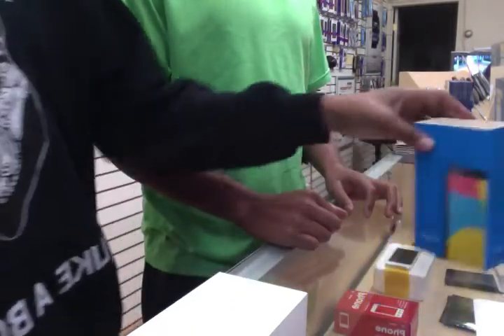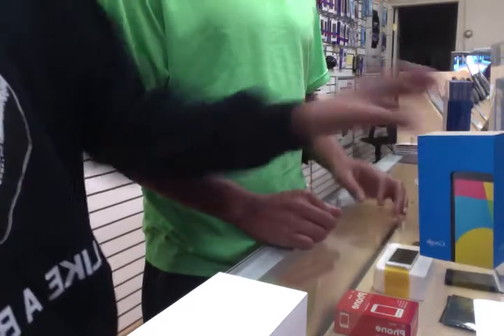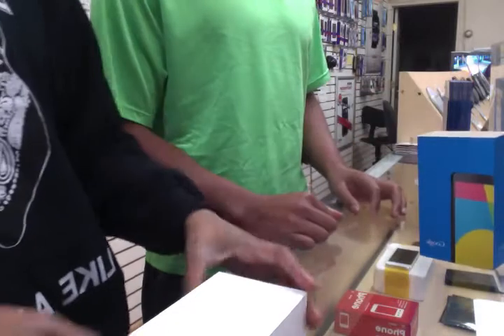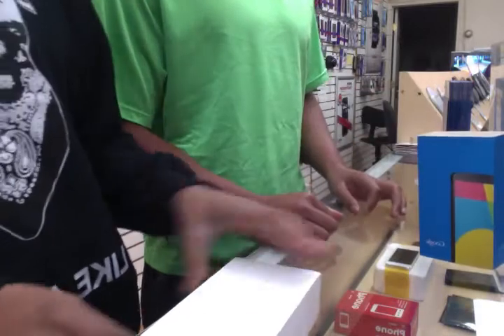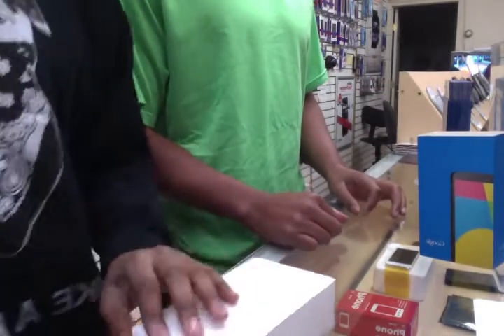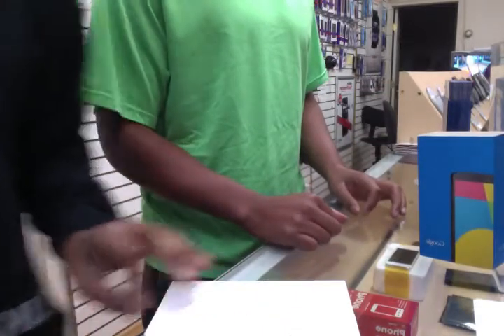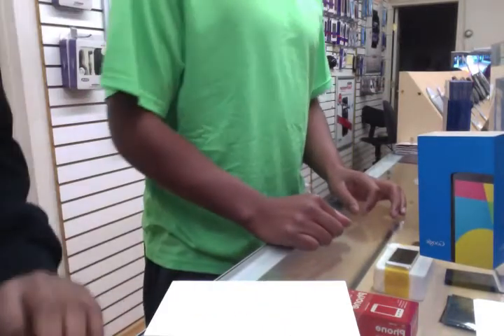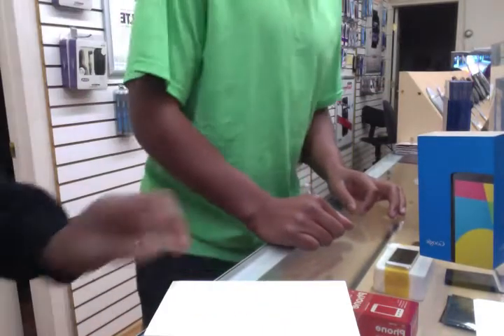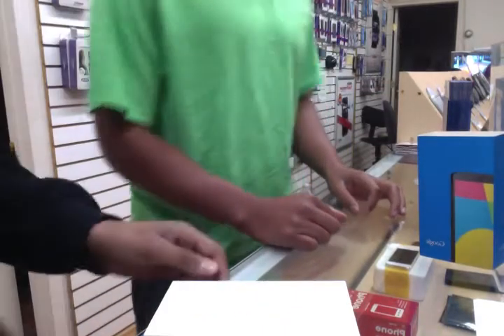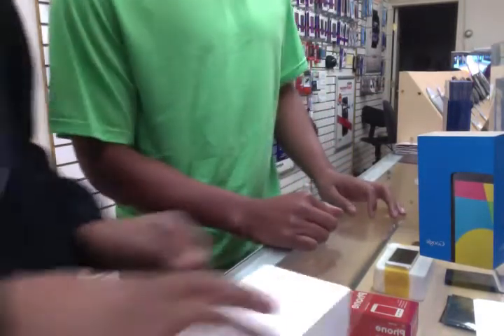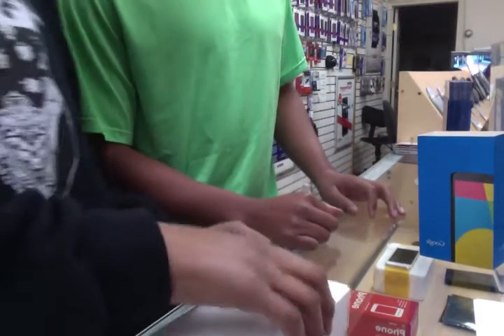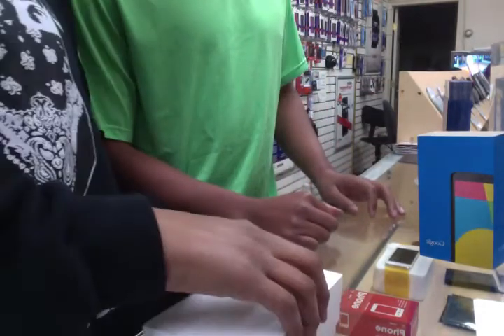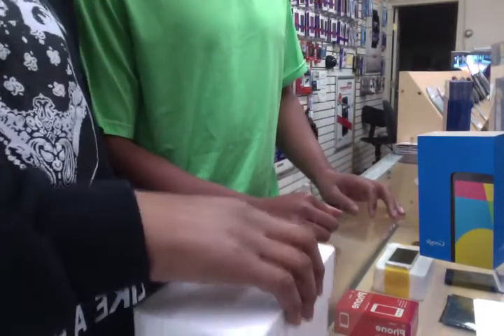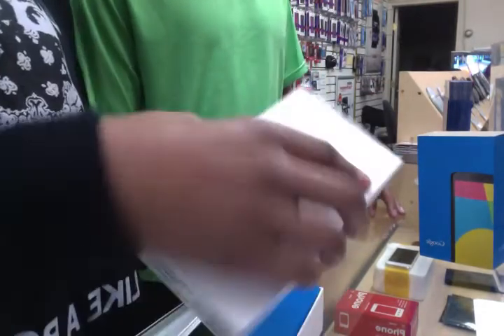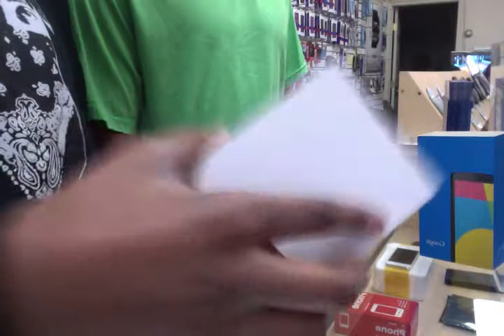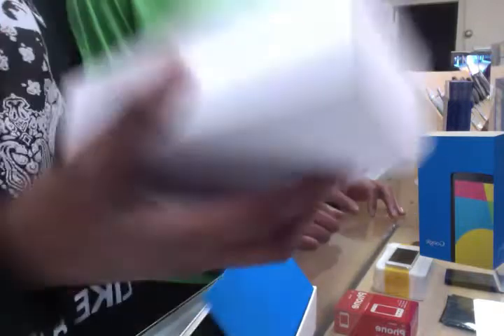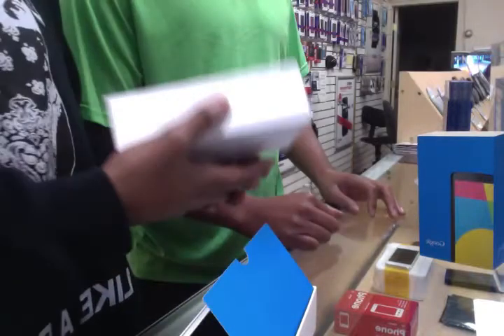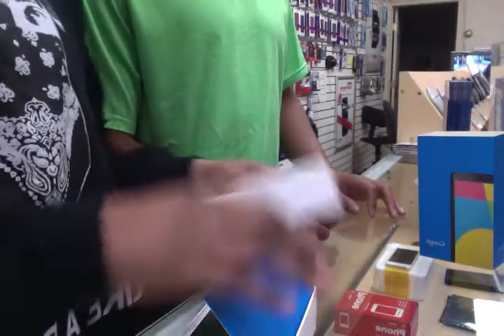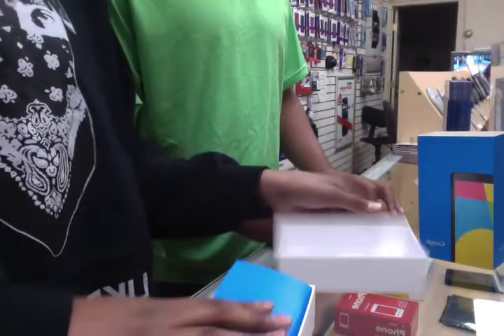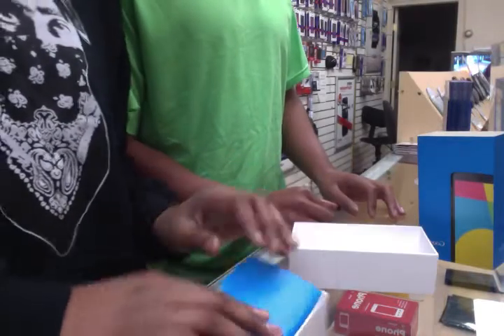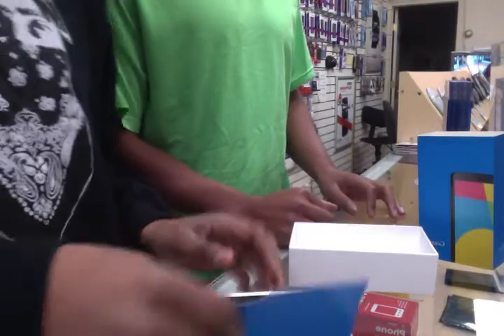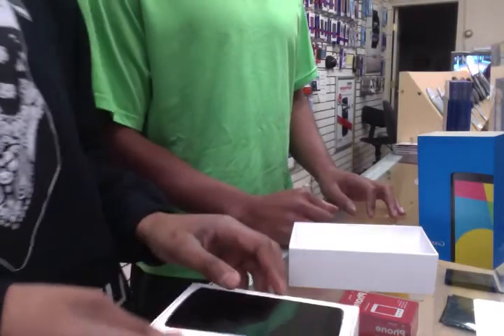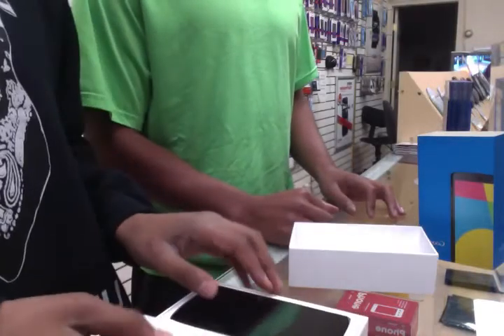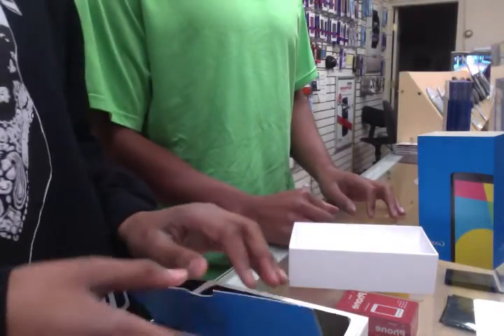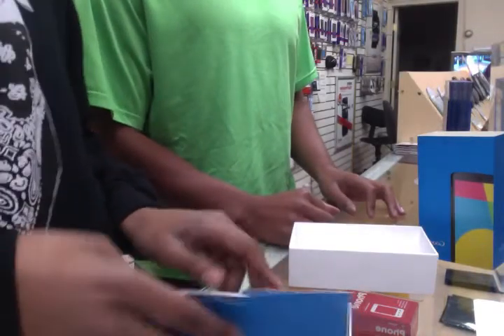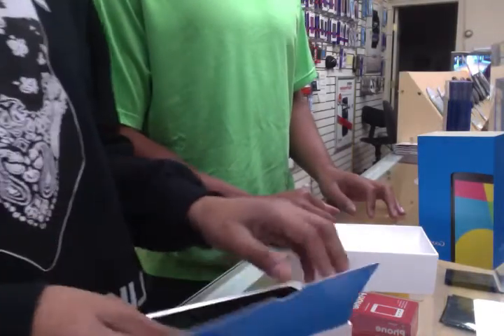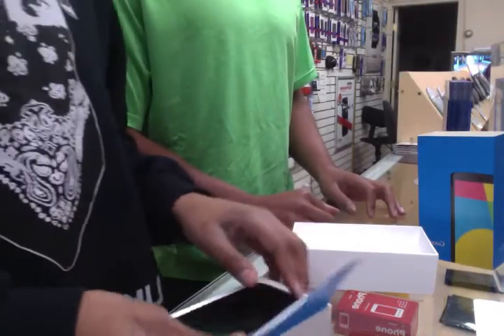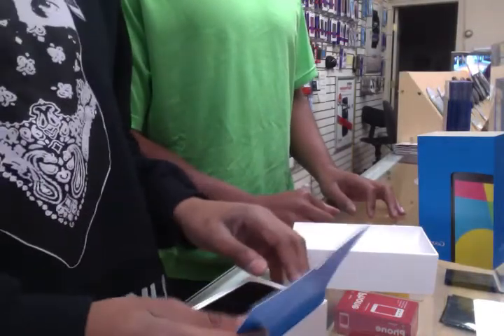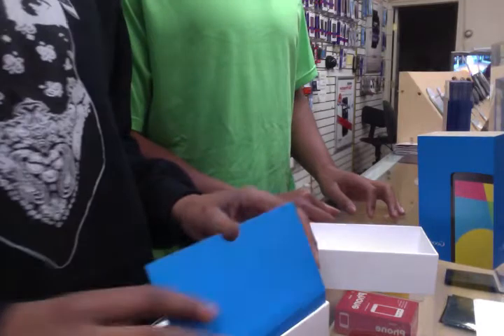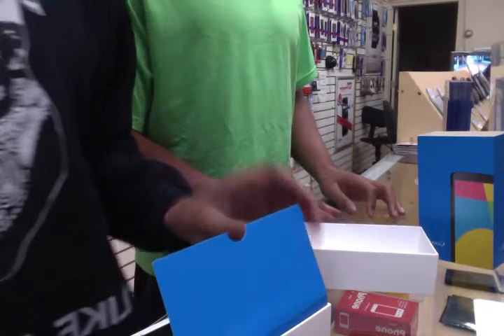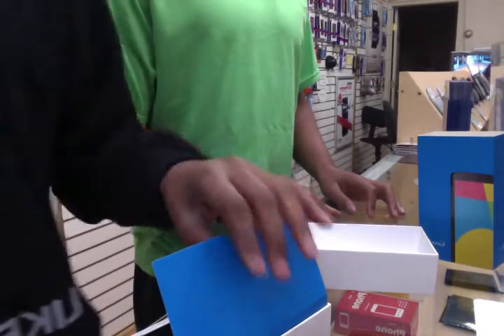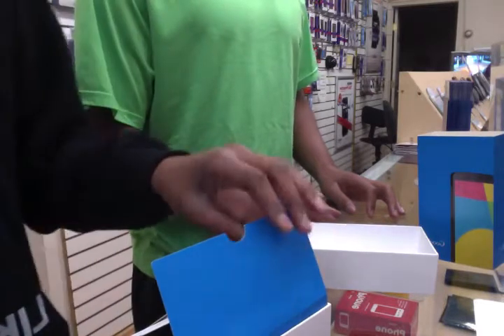As you guys know, Google makes great devices and this is going to run you about $350 to $400 depending on if you get the 16 gigabyte or the 32 gigabyte.